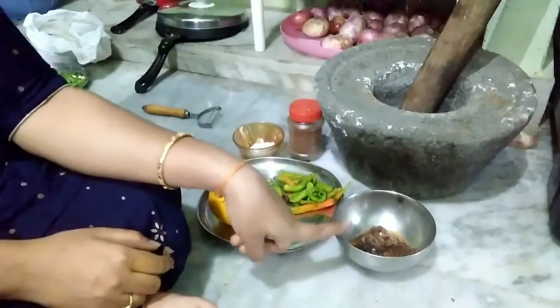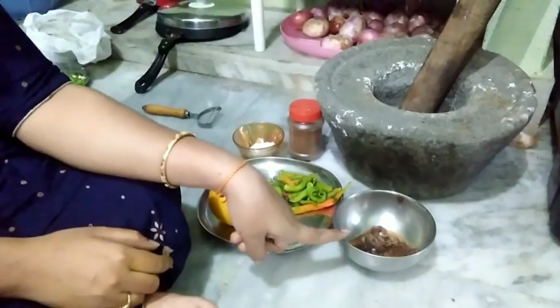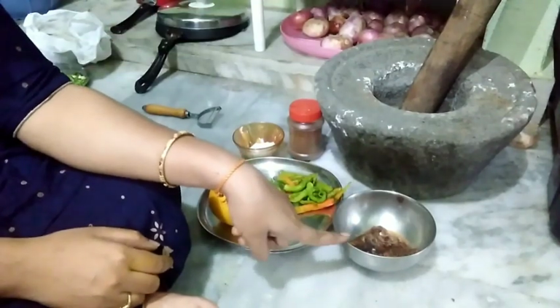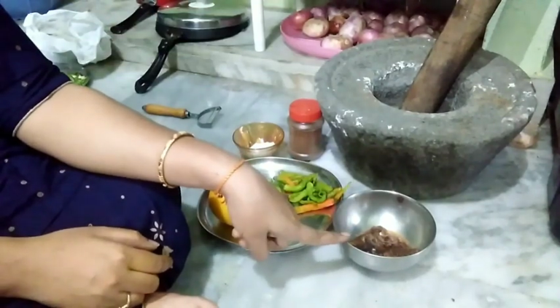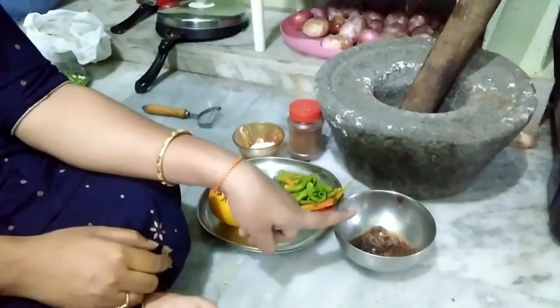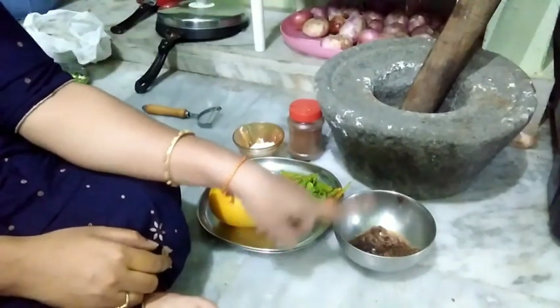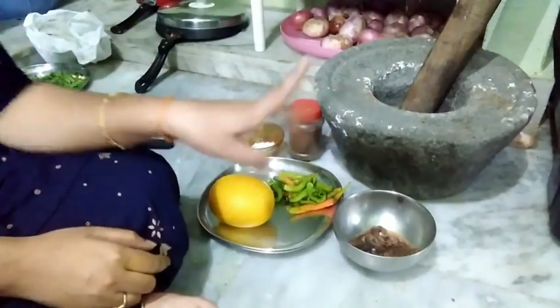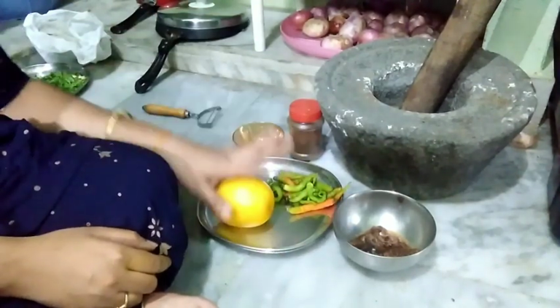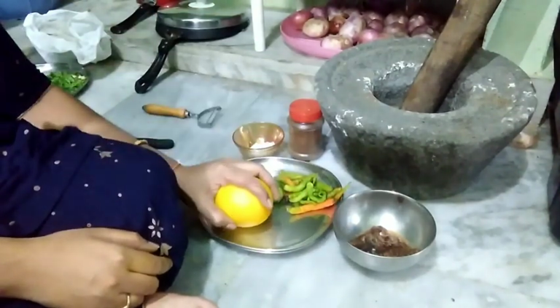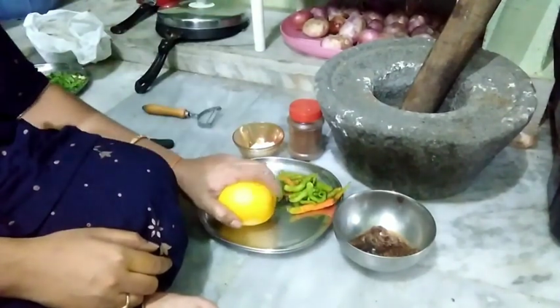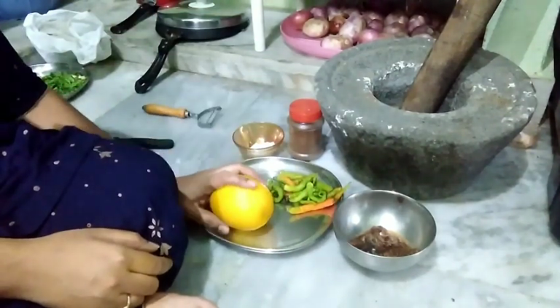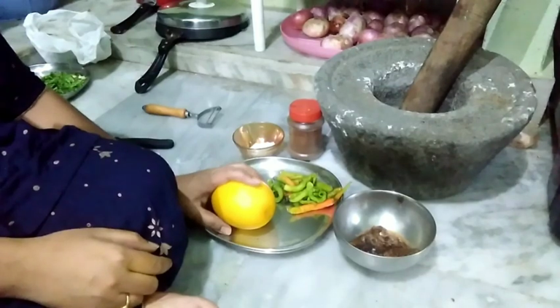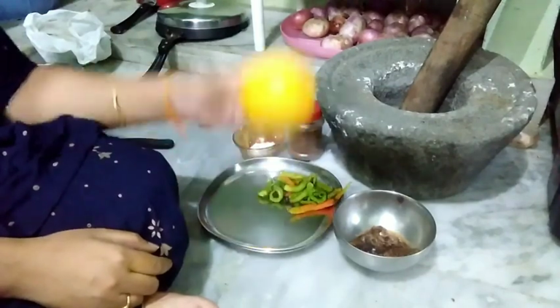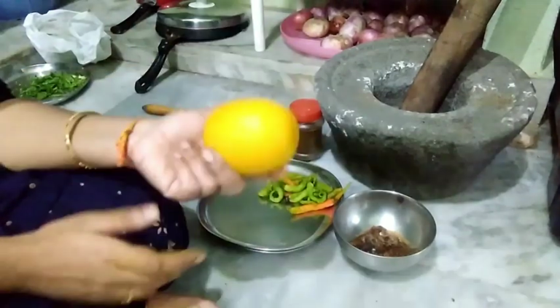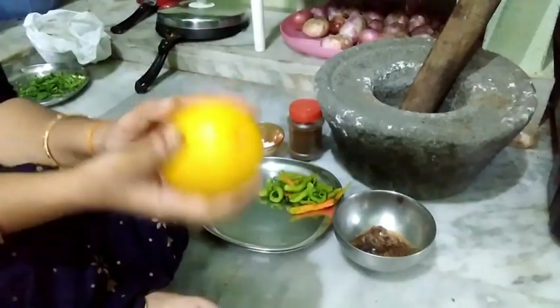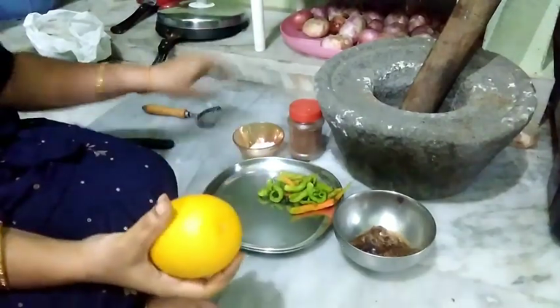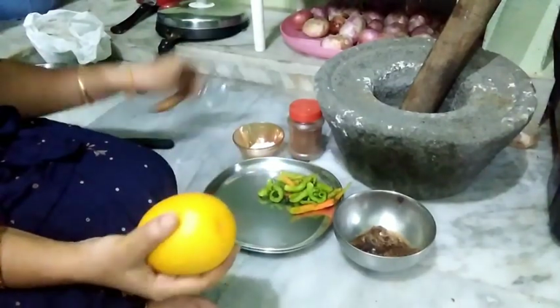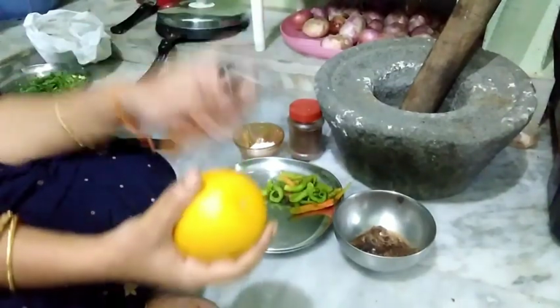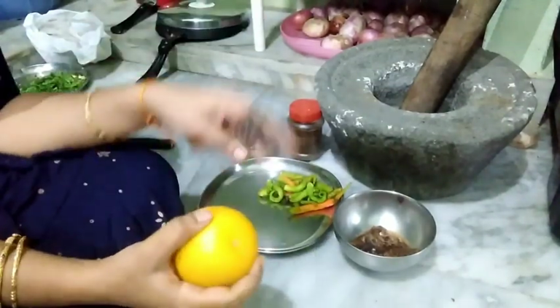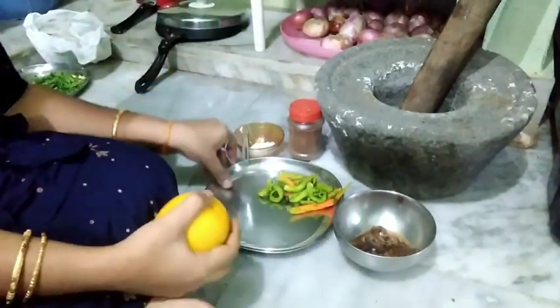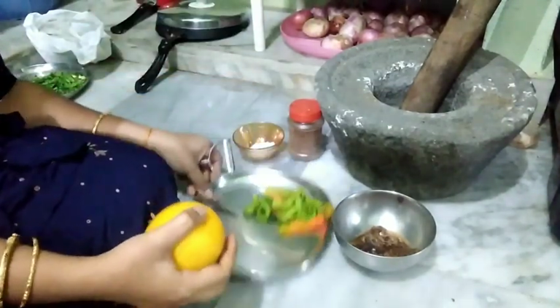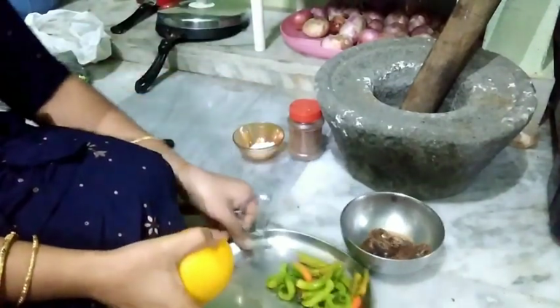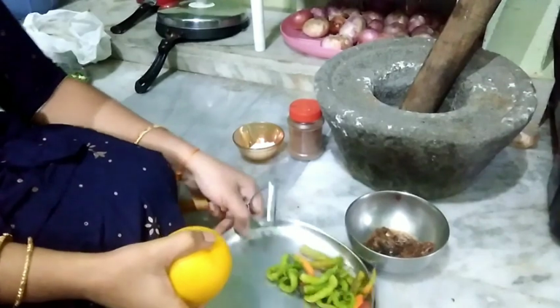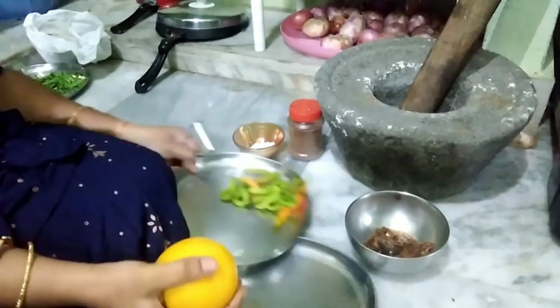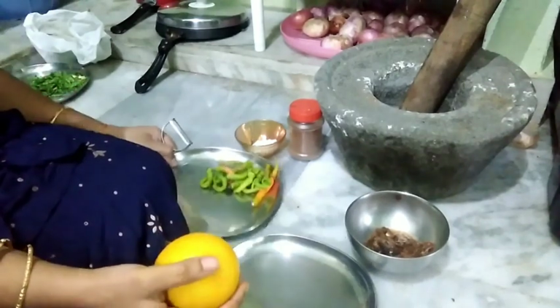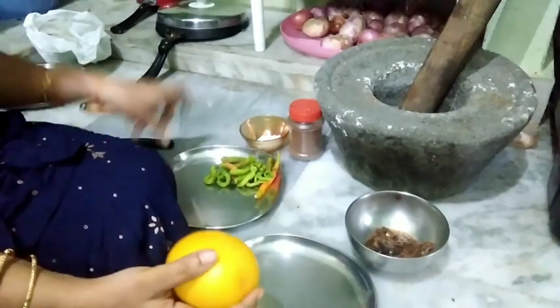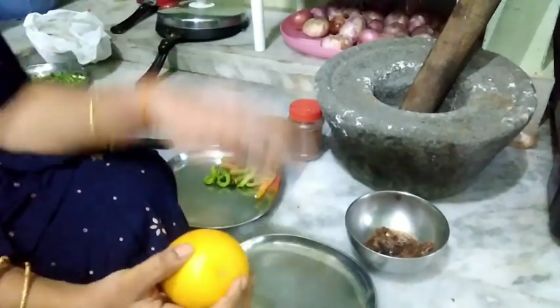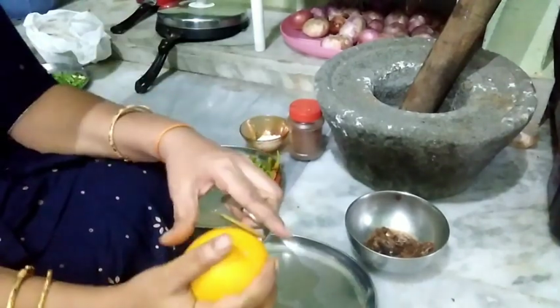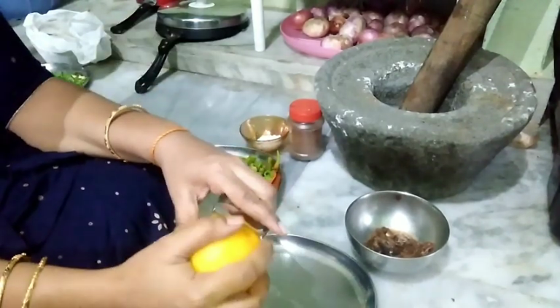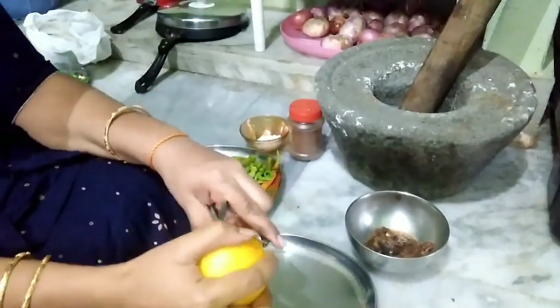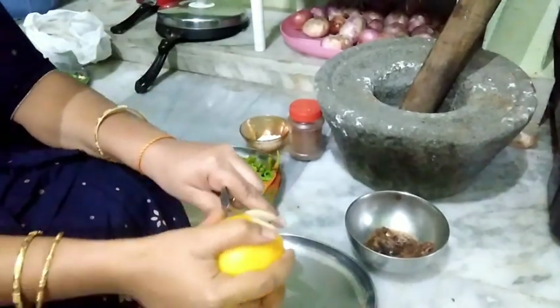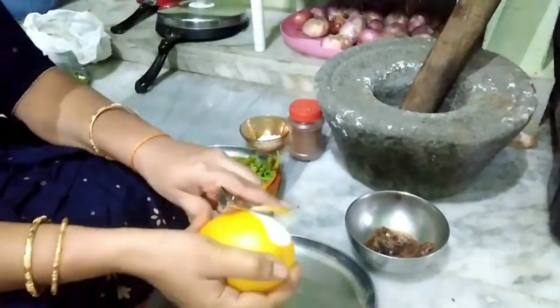We will add 4 cups of salt. We will add some things to the plate. We will mix the plate.